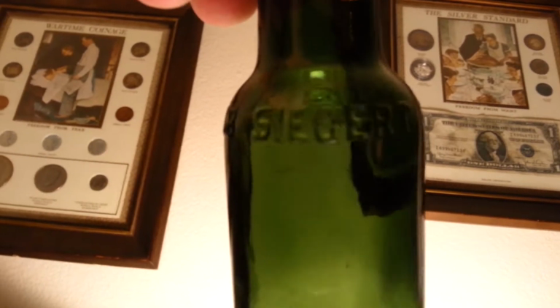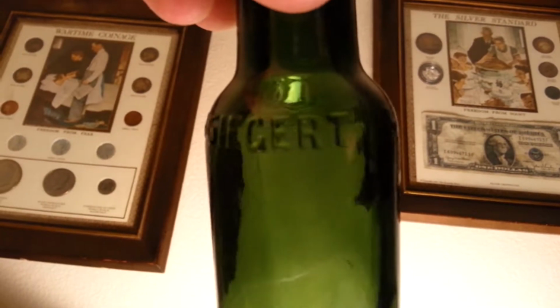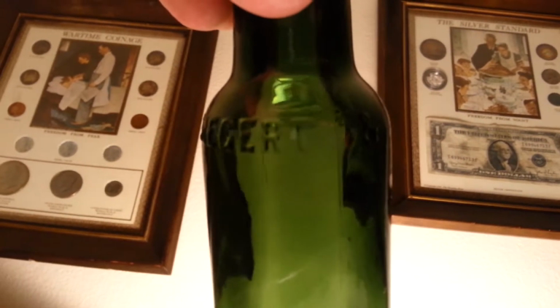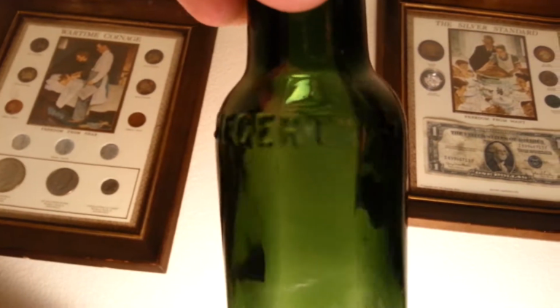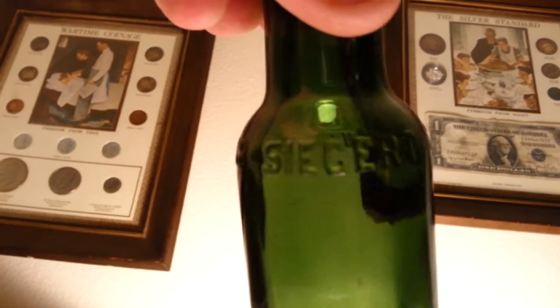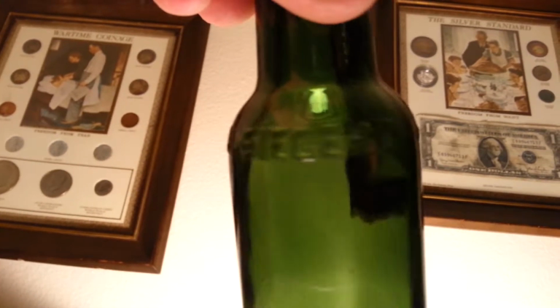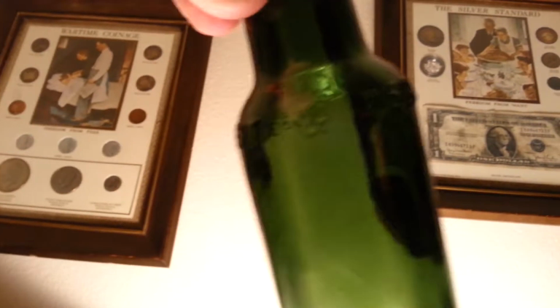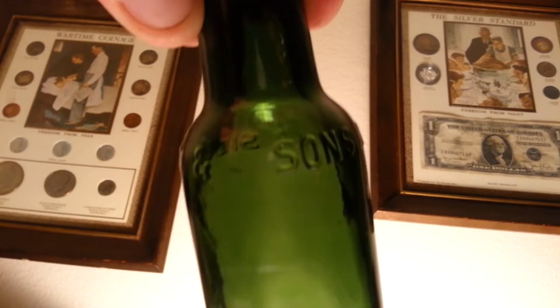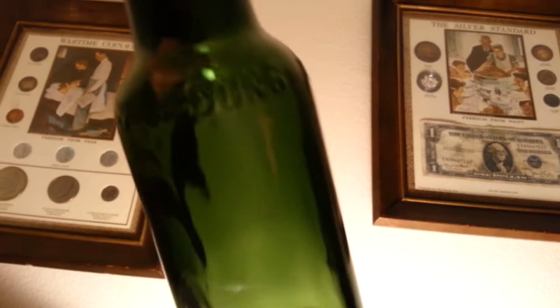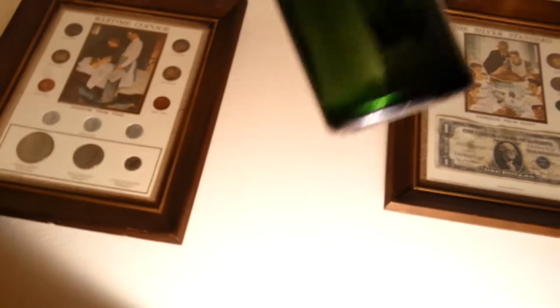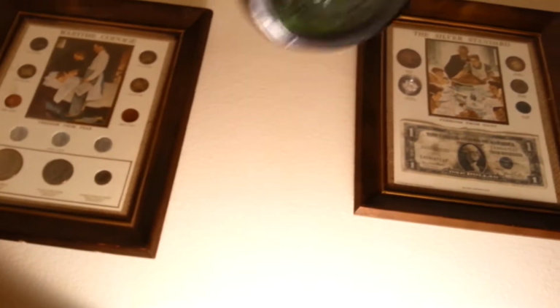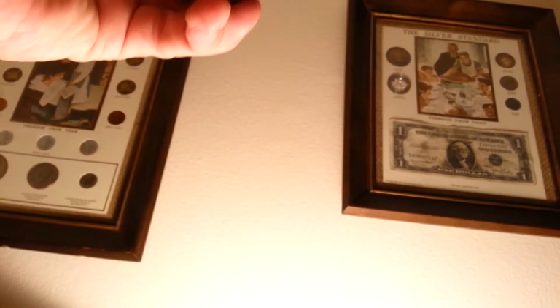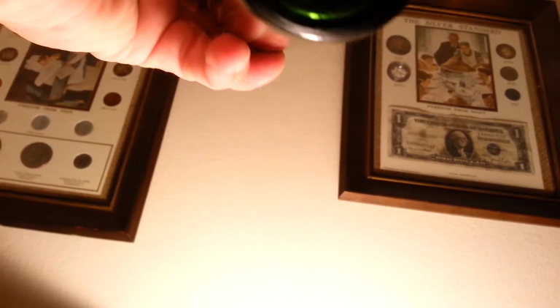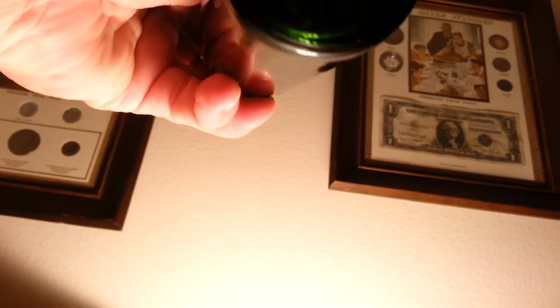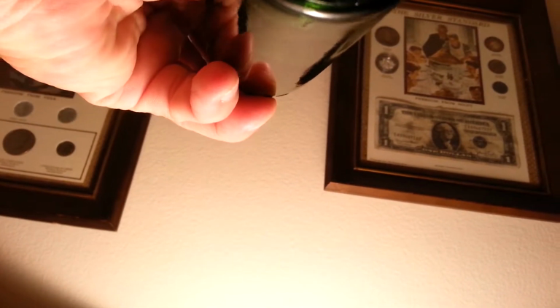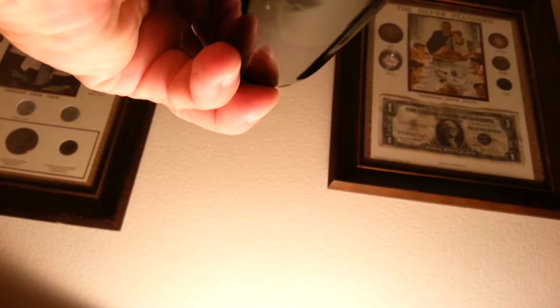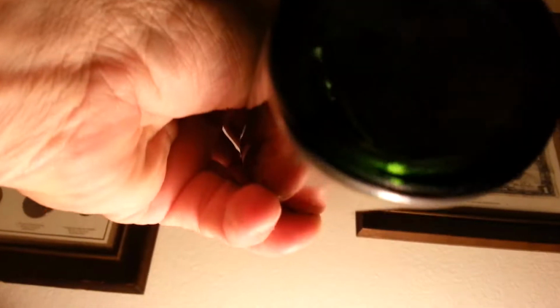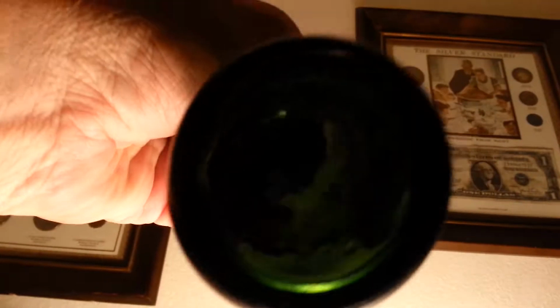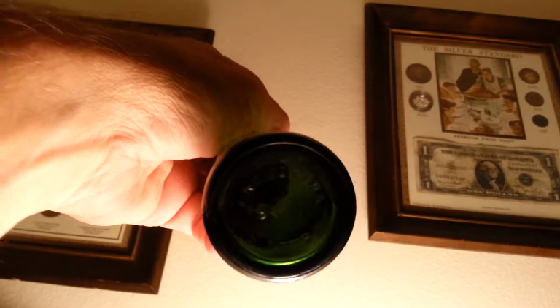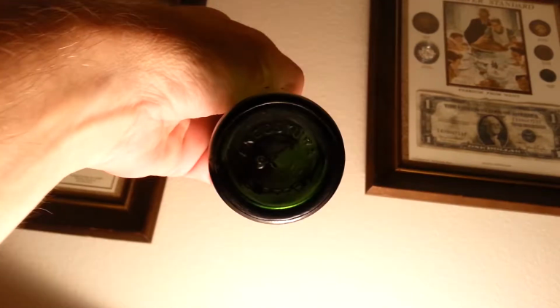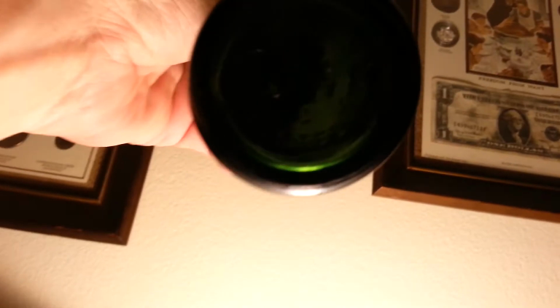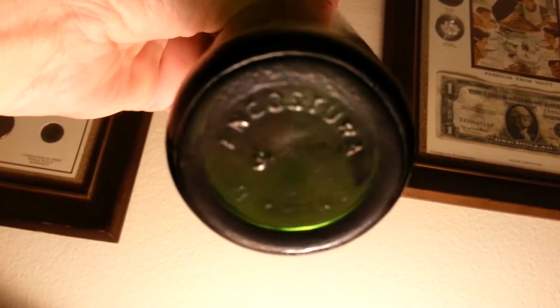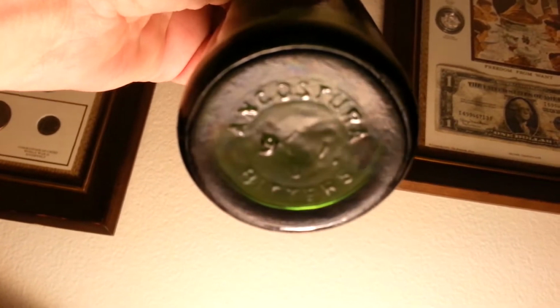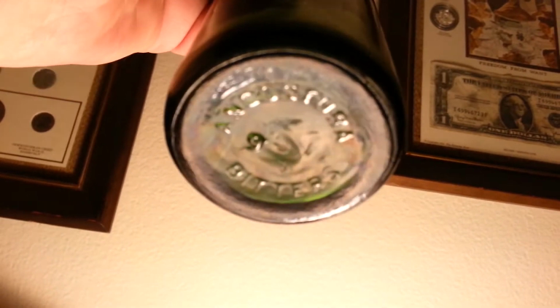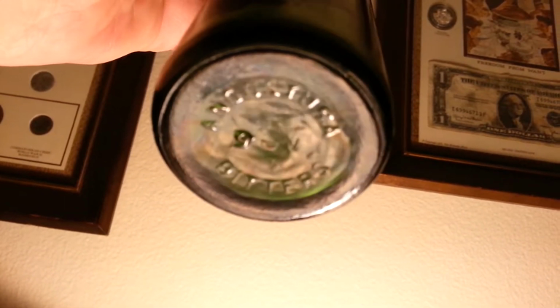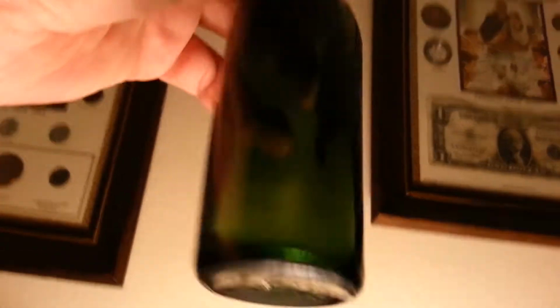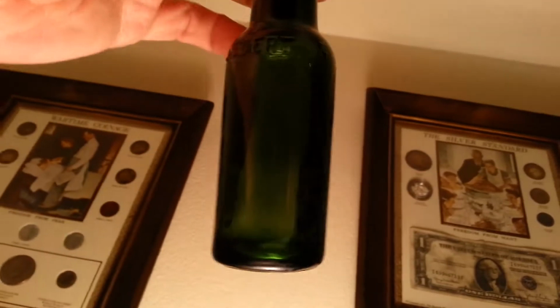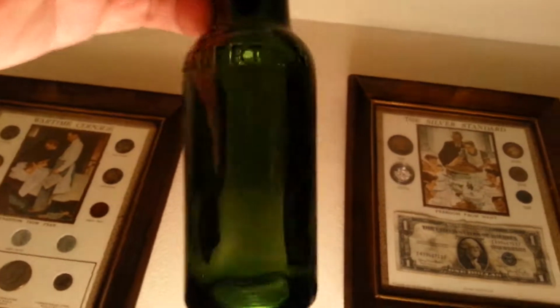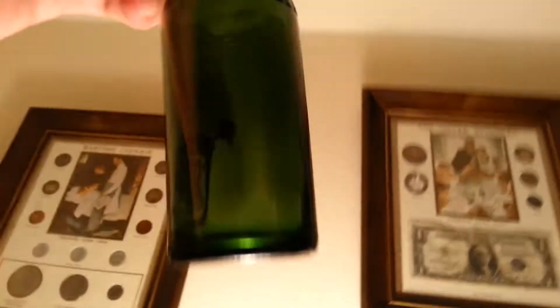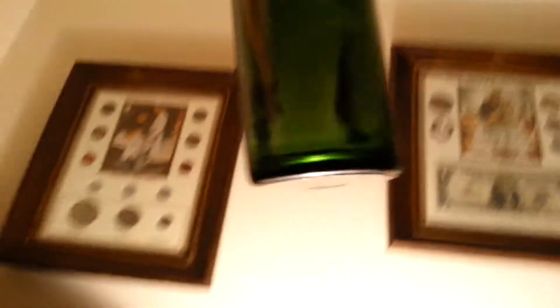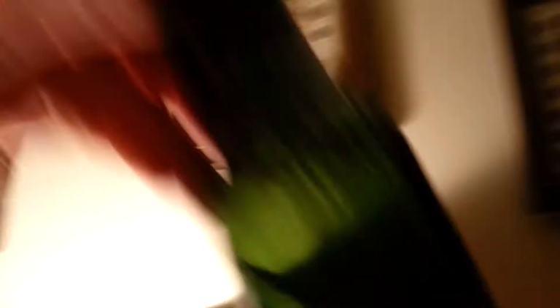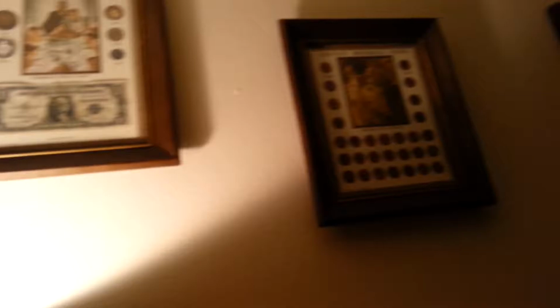JGB Siegert and Sons — it's a little bitters. I'm not sure if you can see that on there. Really nice bottom. Cleaned up really good.